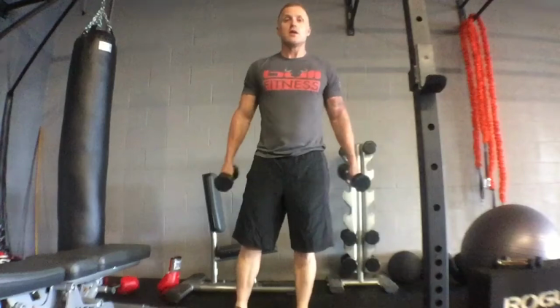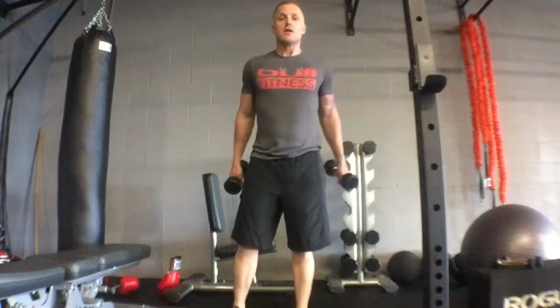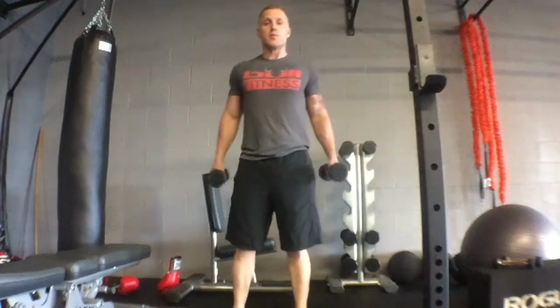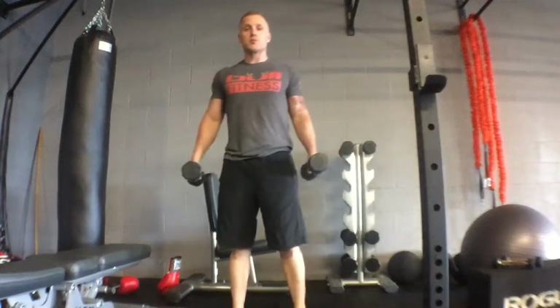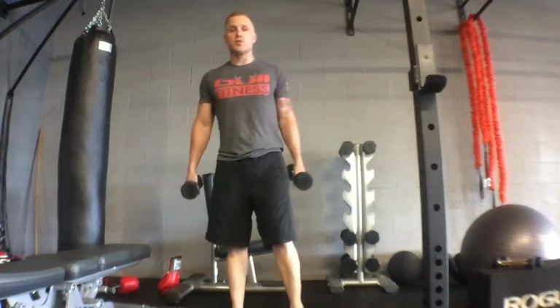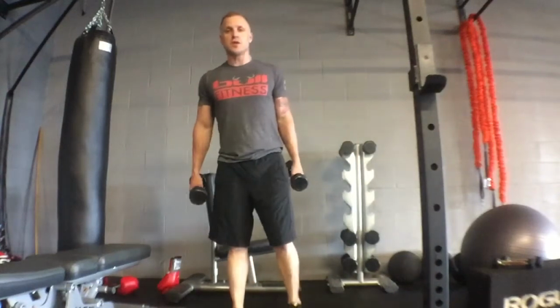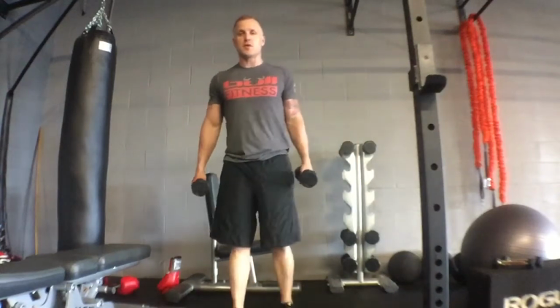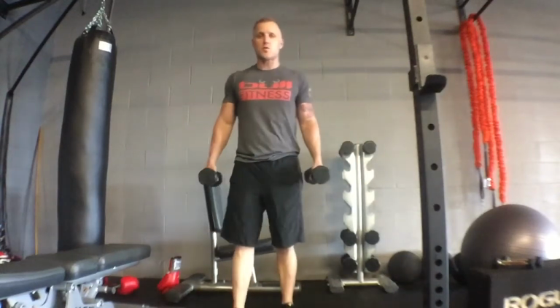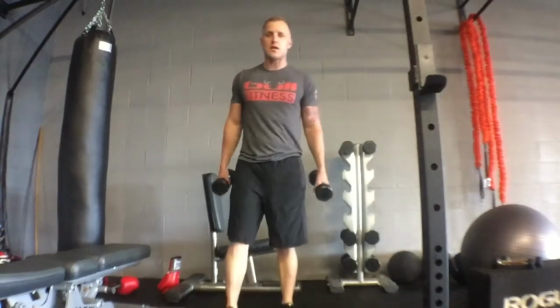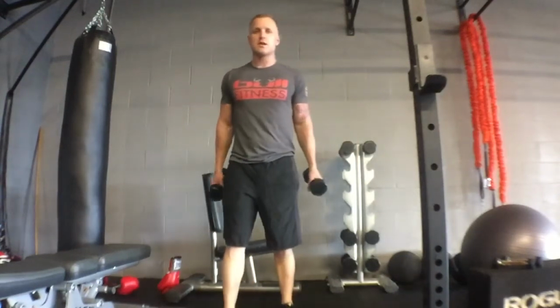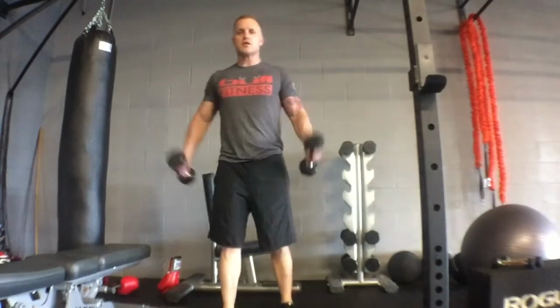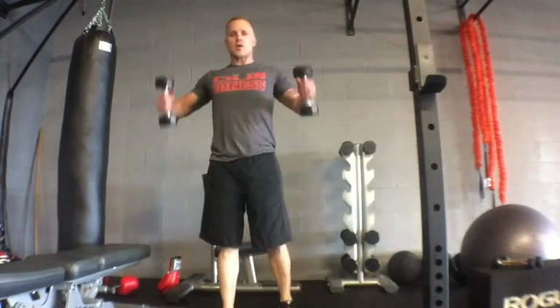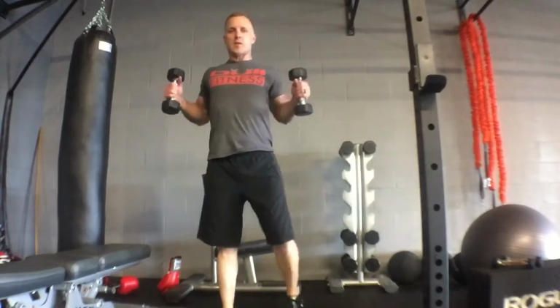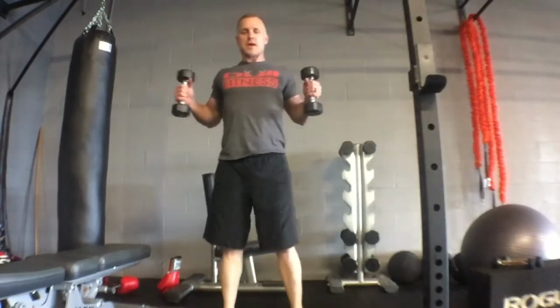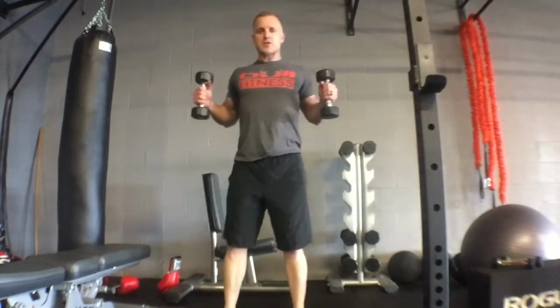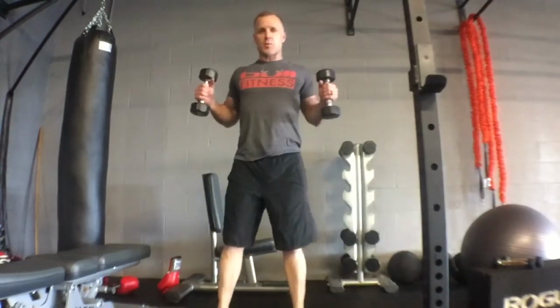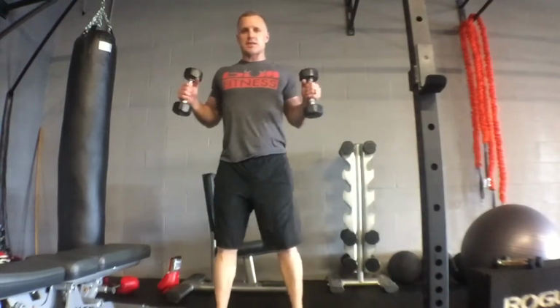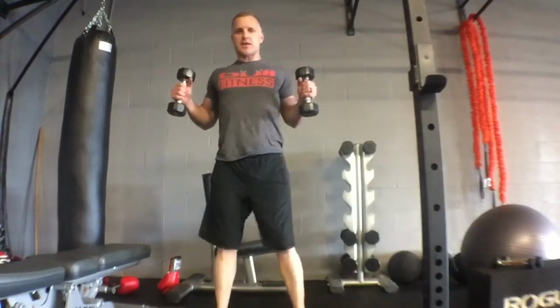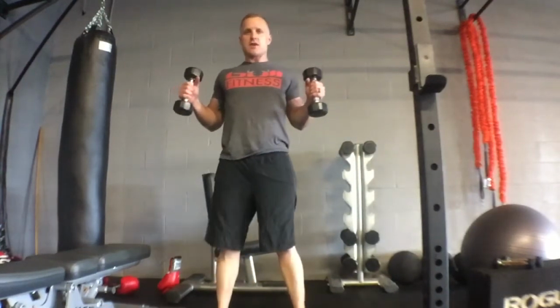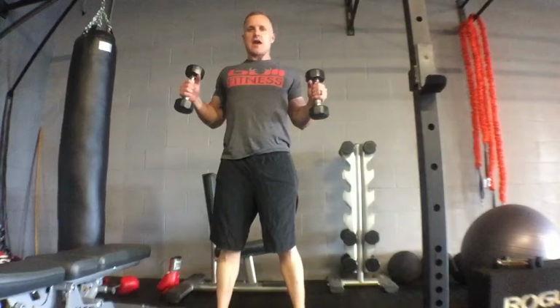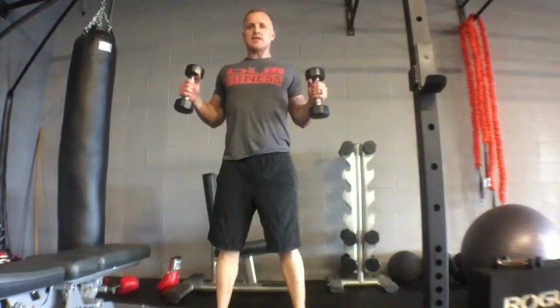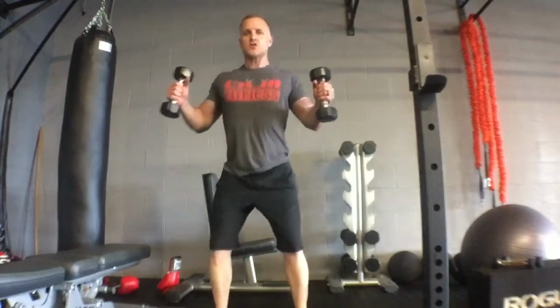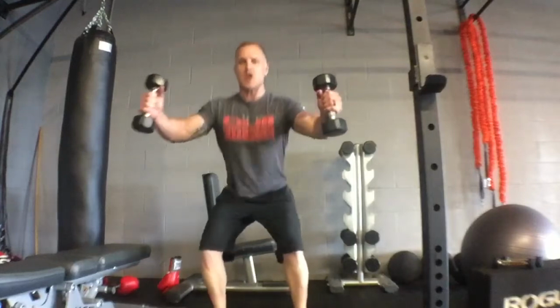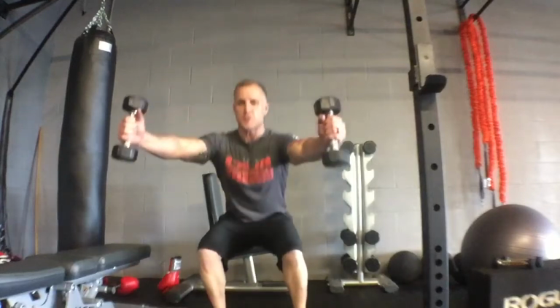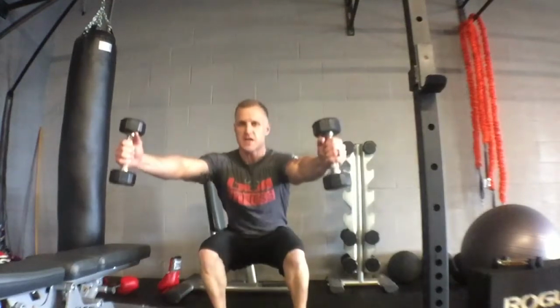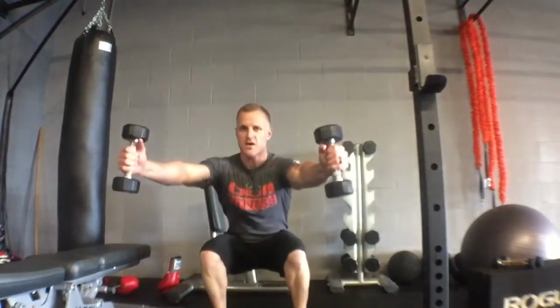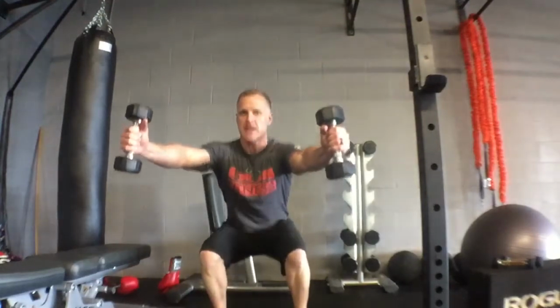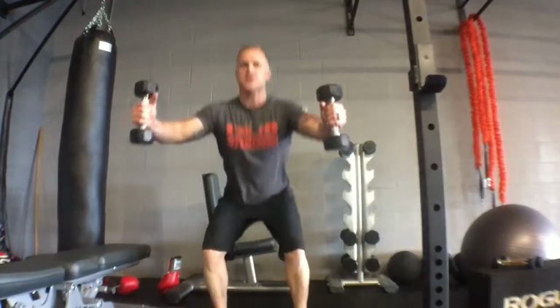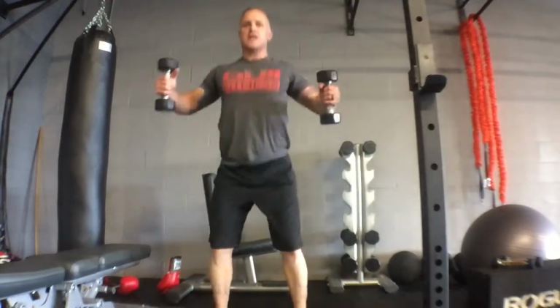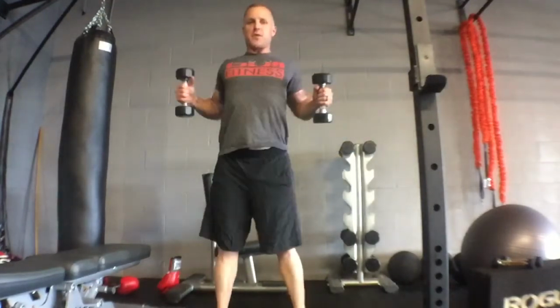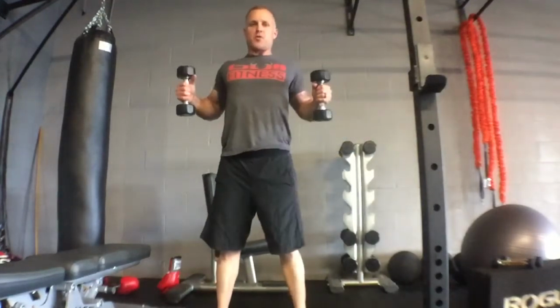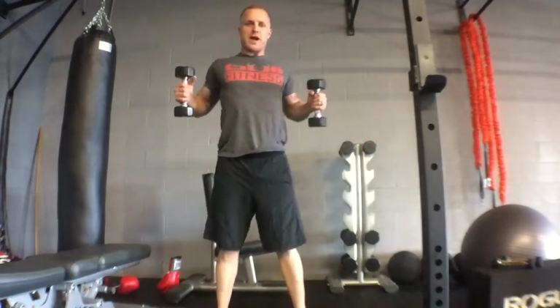The push-pull dumbbell squat. Start with your elbows back, shoulder blades together. As you squat, you reach out. As you stand up, you pull back.